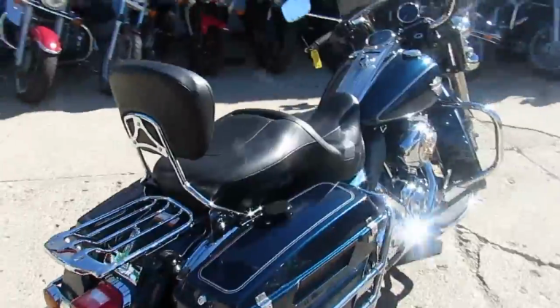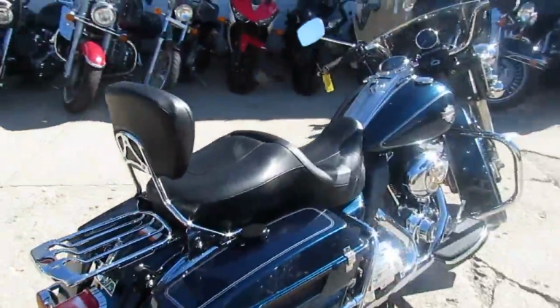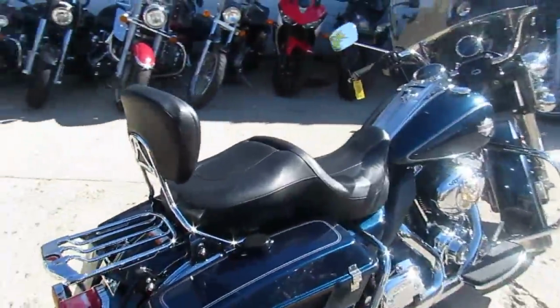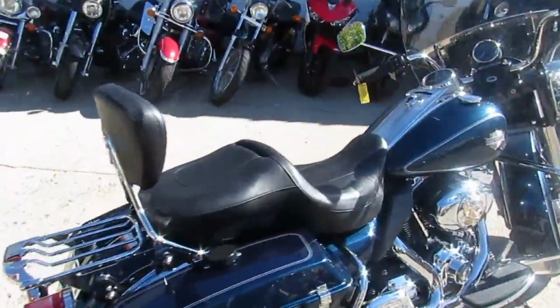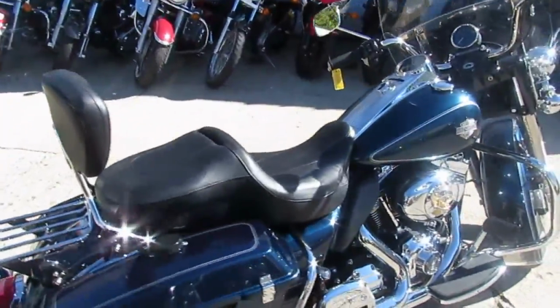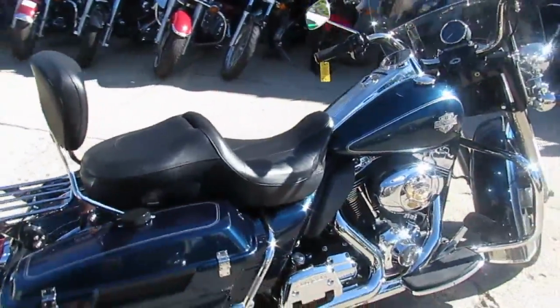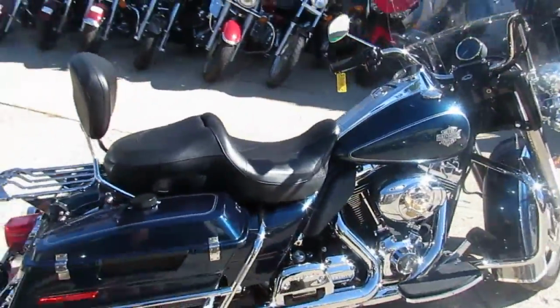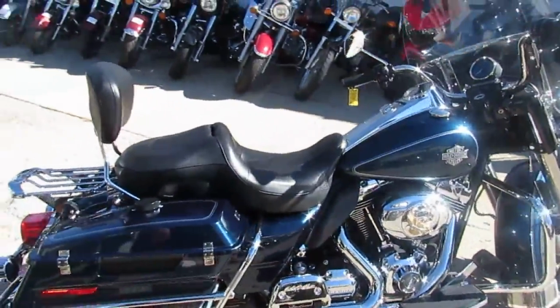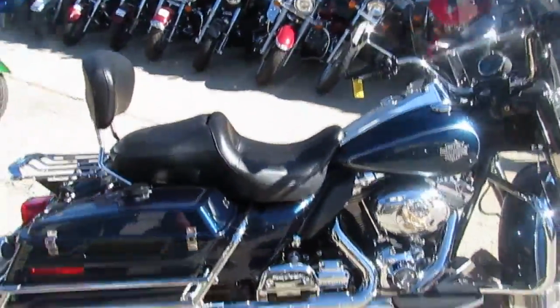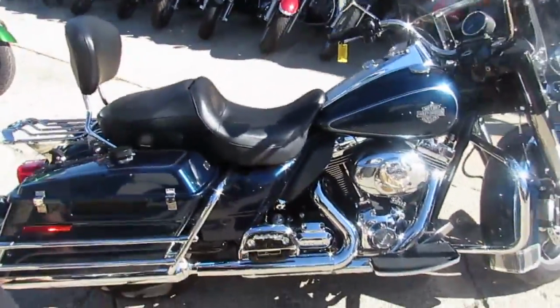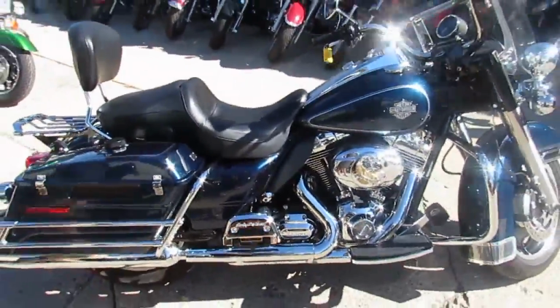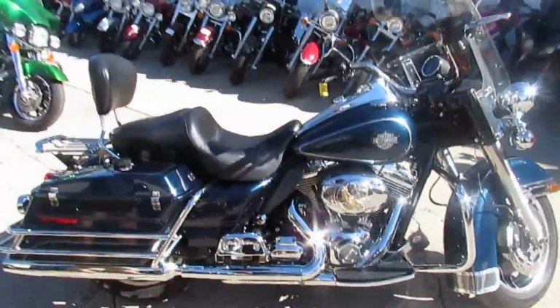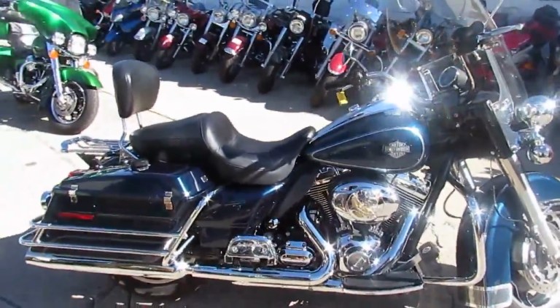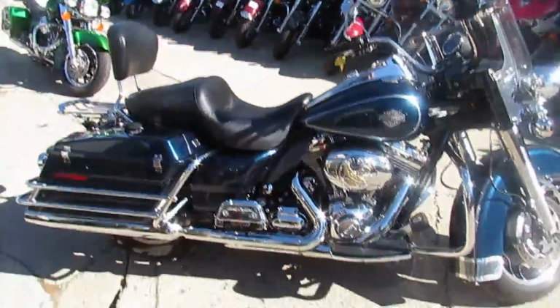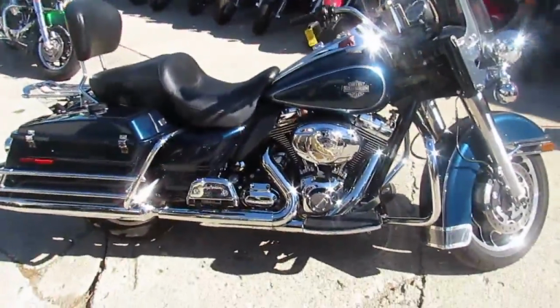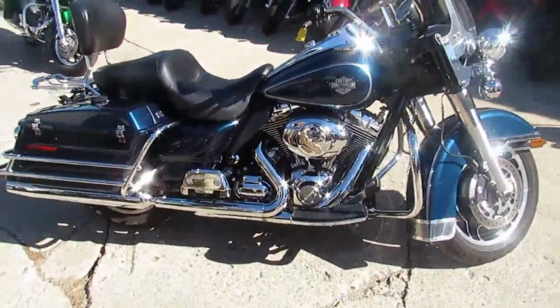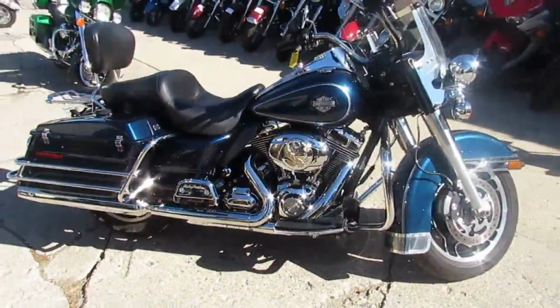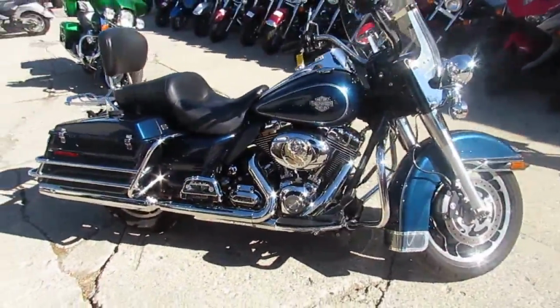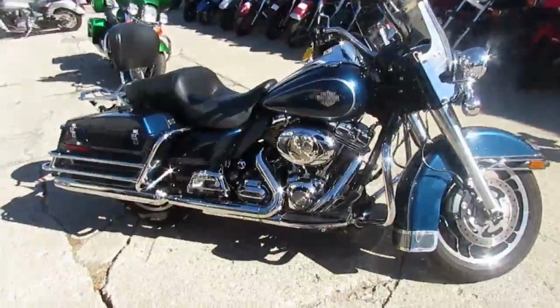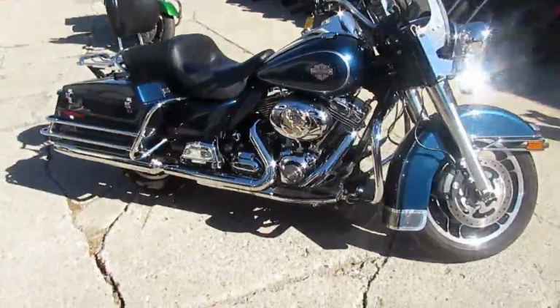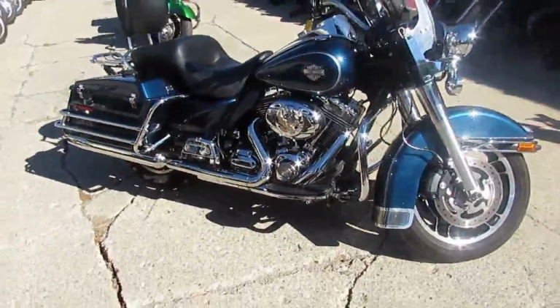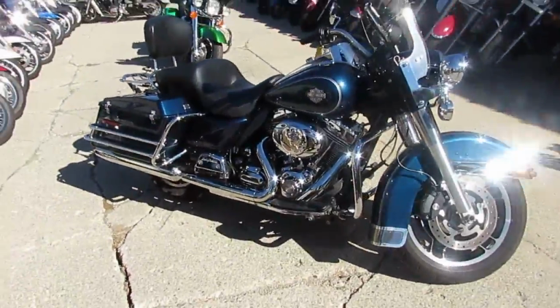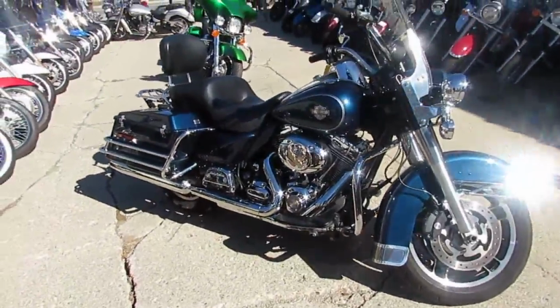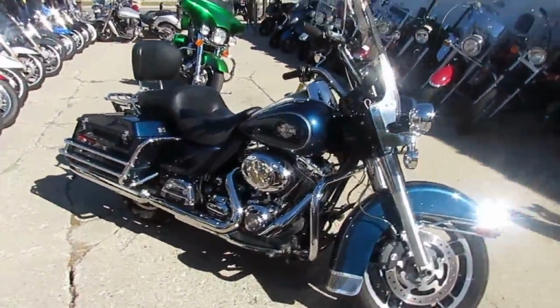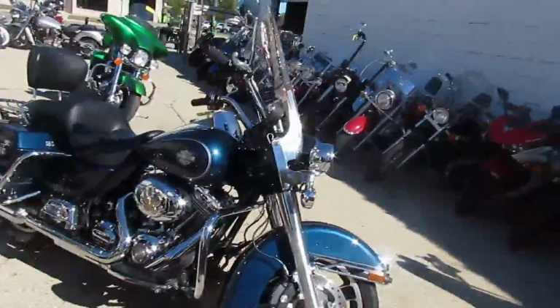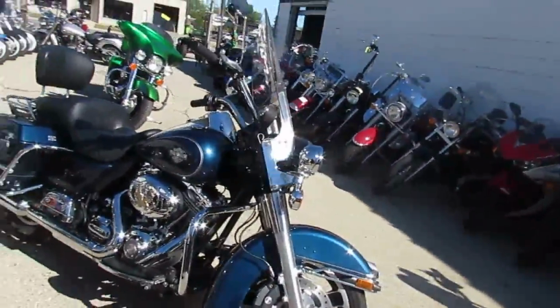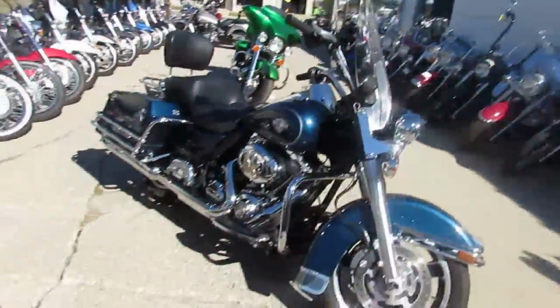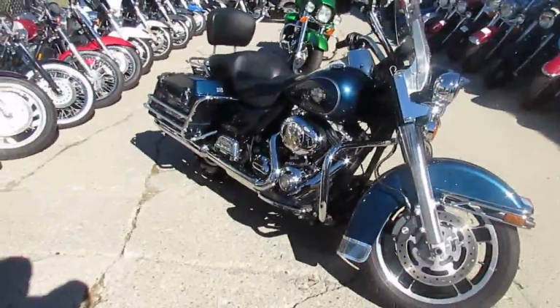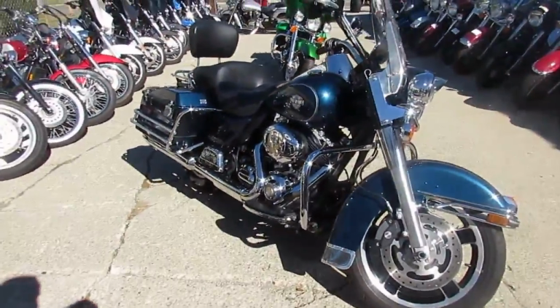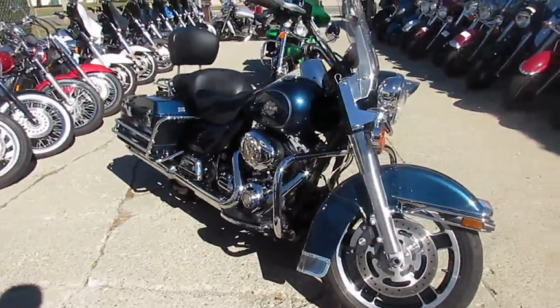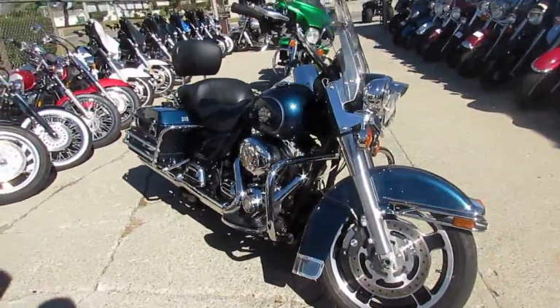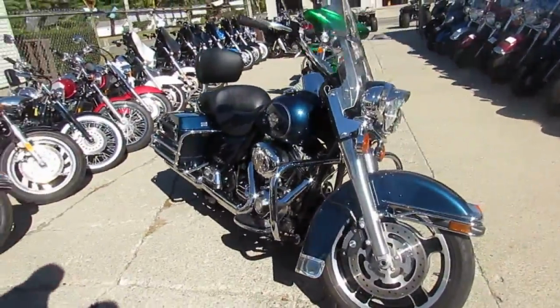It's got the quick detached luggage rack, quick detached backrest, saddlebags — more of this thing's loaded up. Runs strong, all the fluids have been changed. It's ready for the open road.